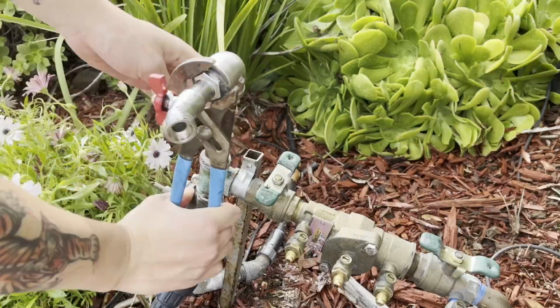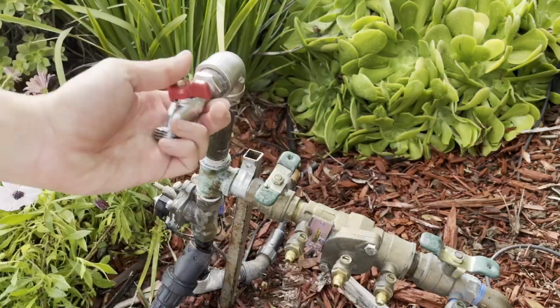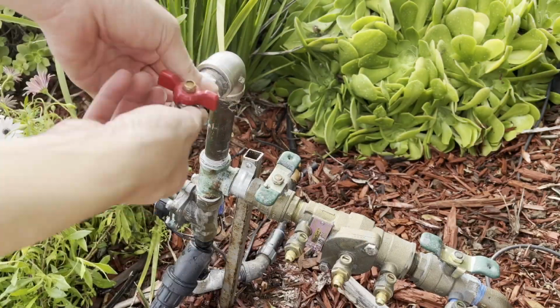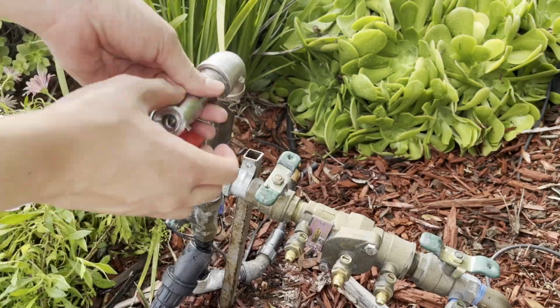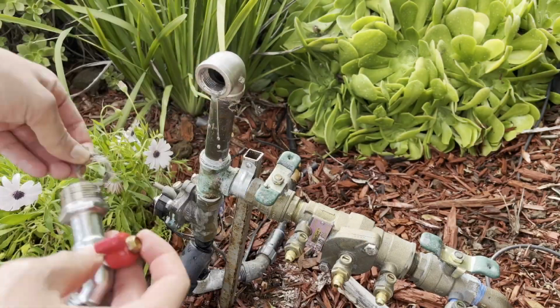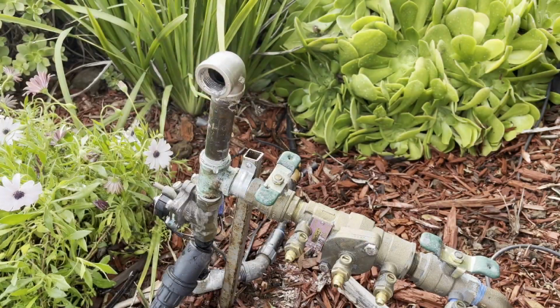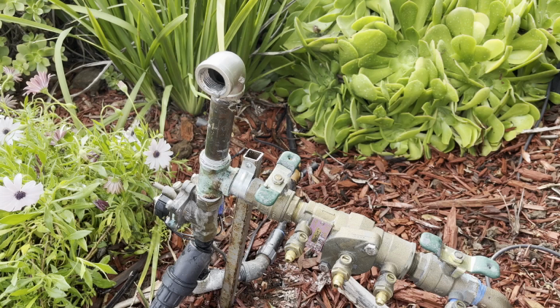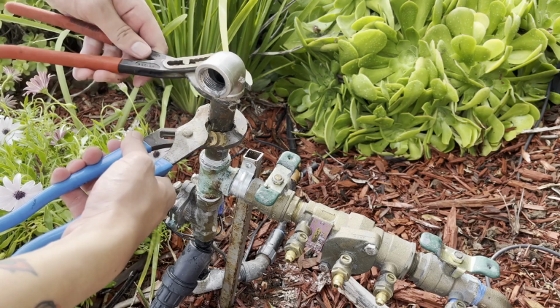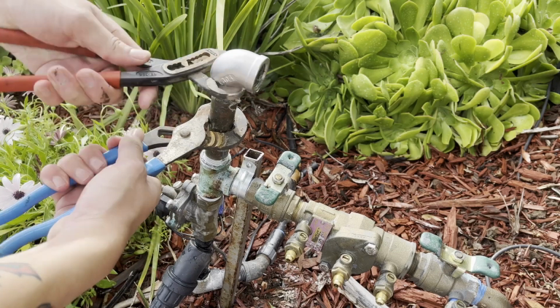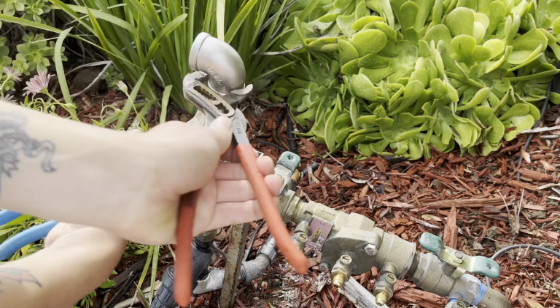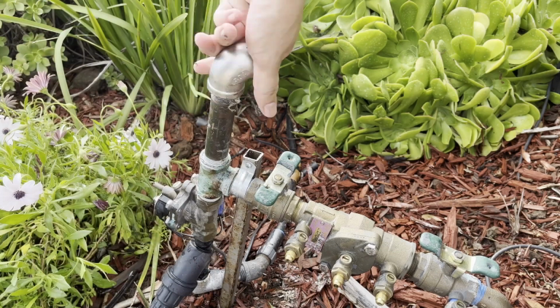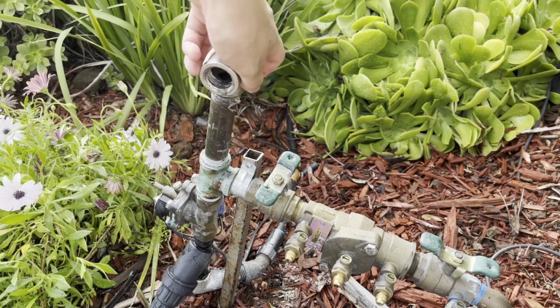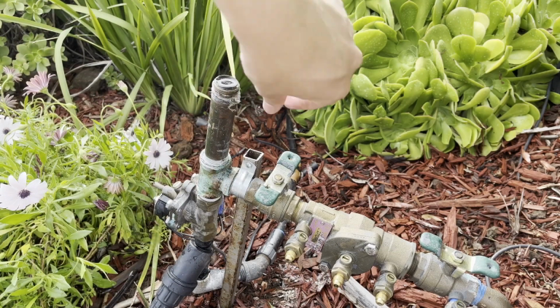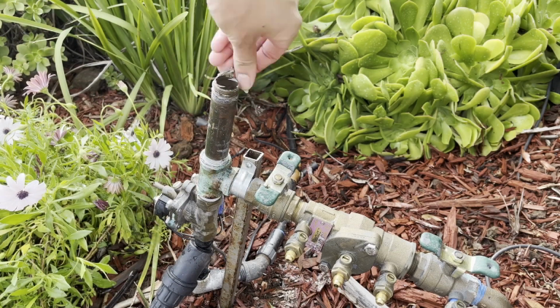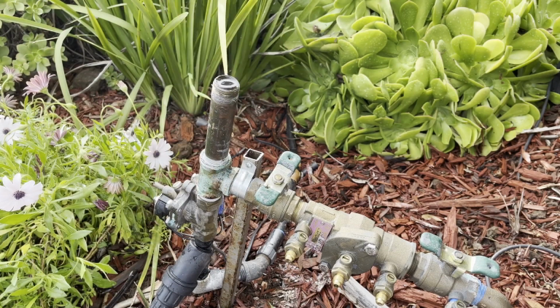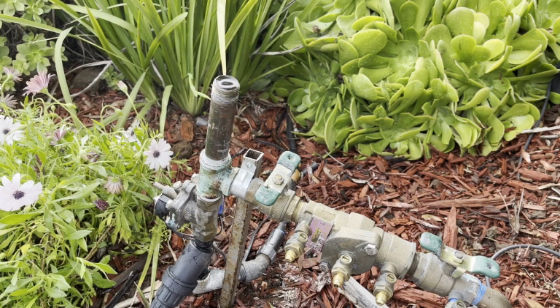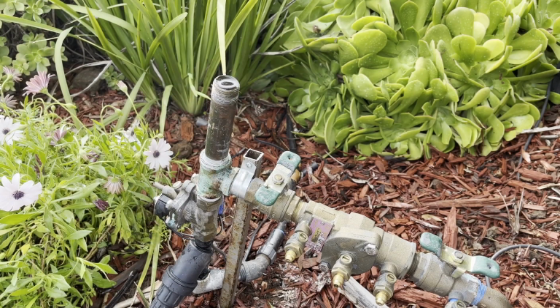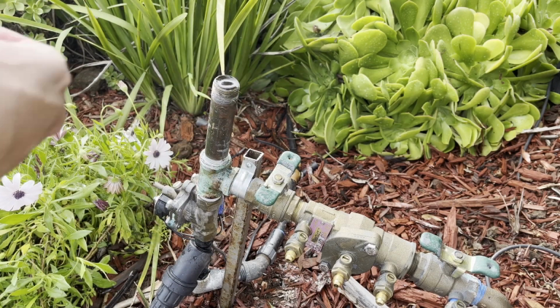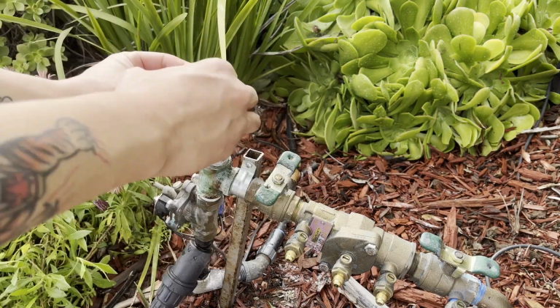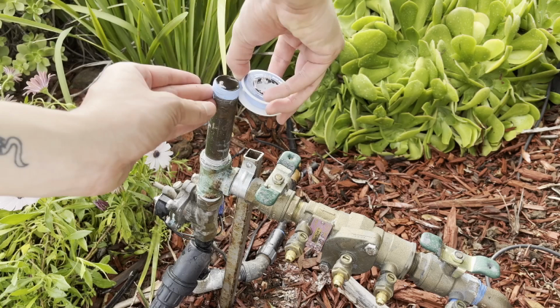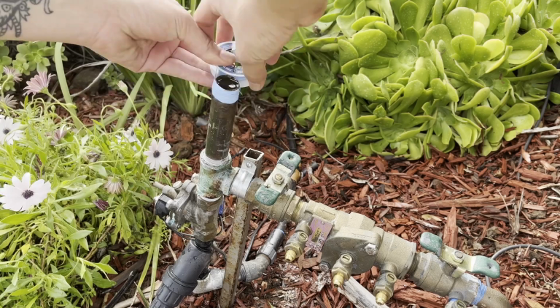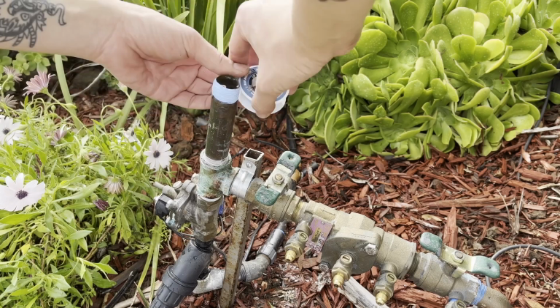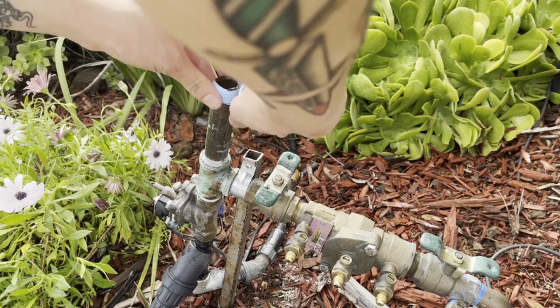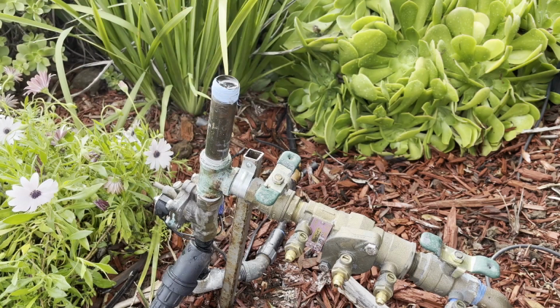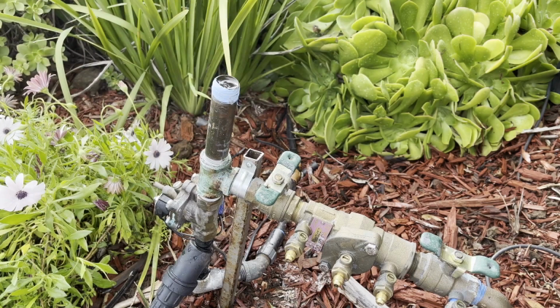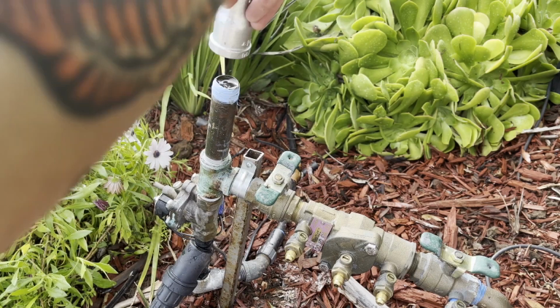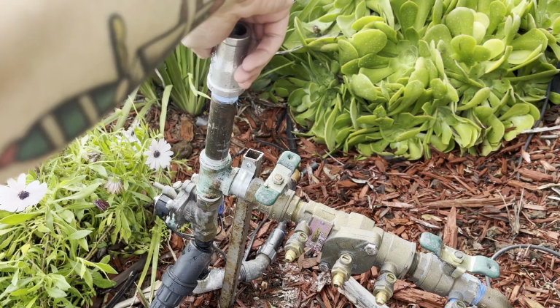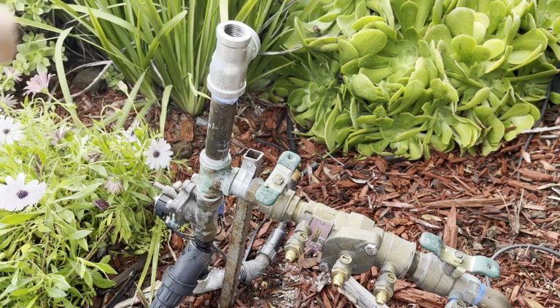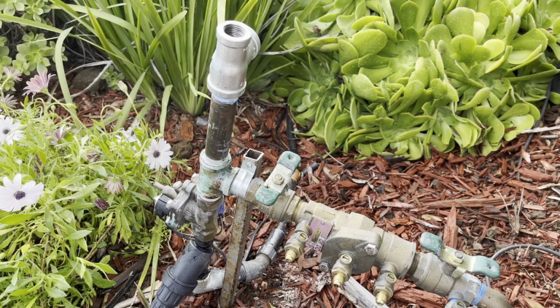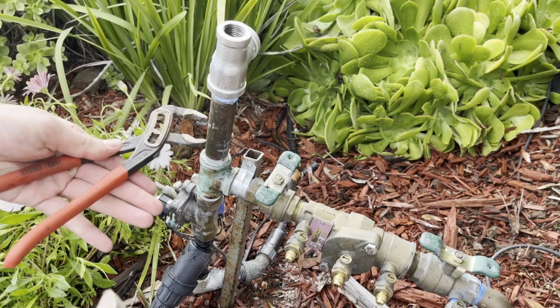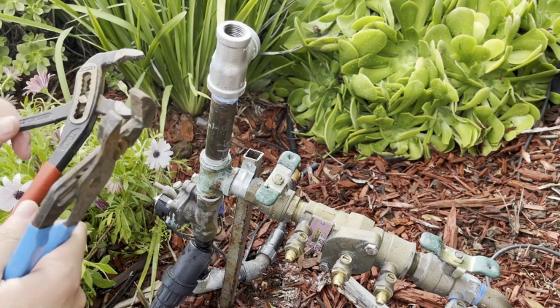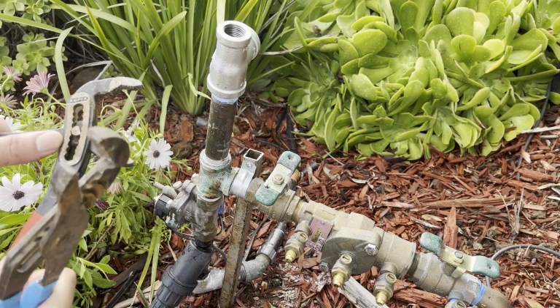I begin the installation by shutting off water to the irrigation system and removing the hose bib to reuse later. Next, I unscrewed that elbow and screwed on a three-quarter by half by three-quarter T. This T lets me connect the water hammer arrestor and the hose bib.